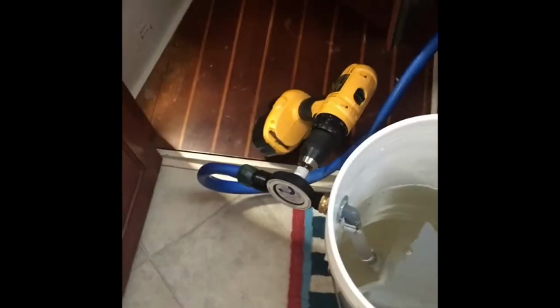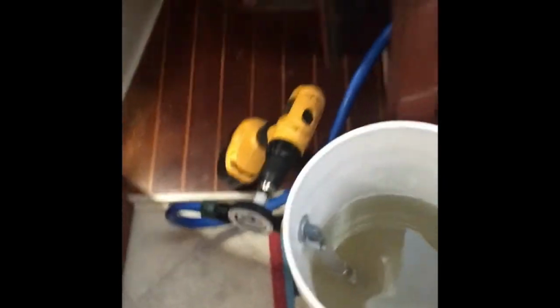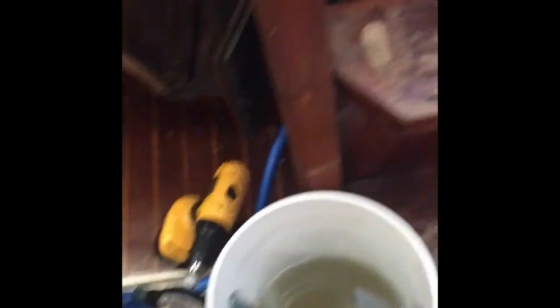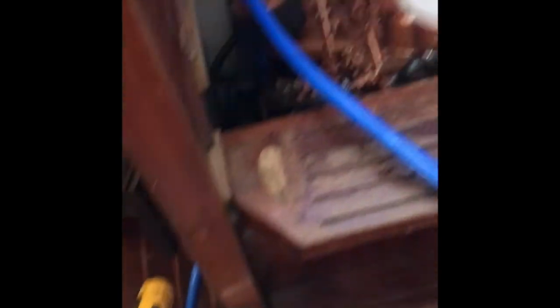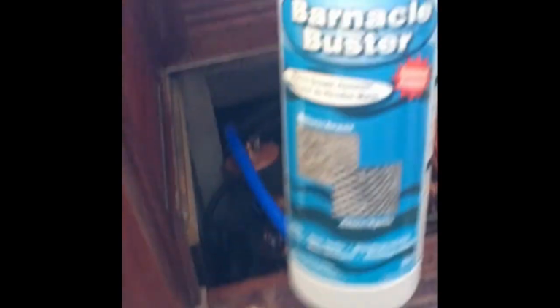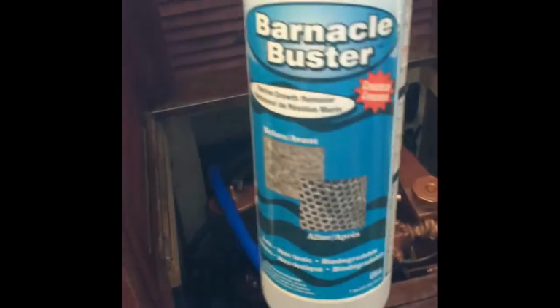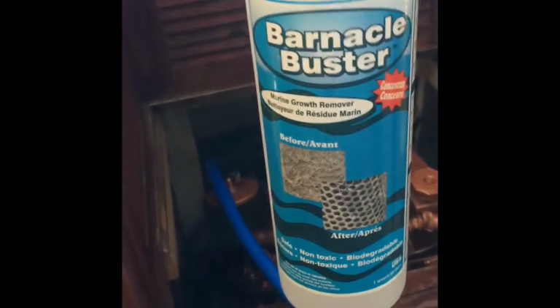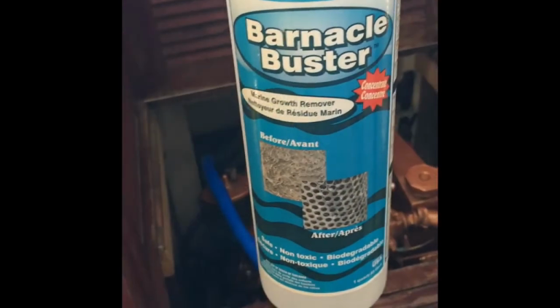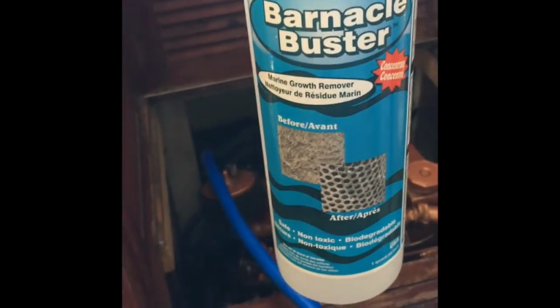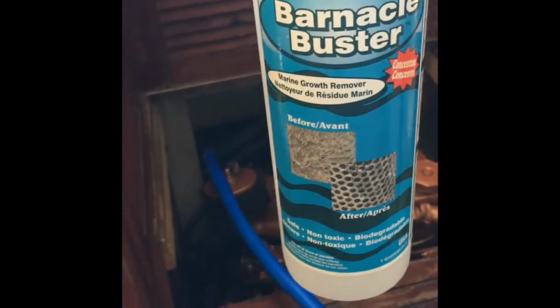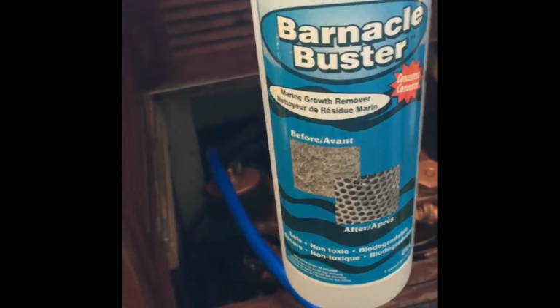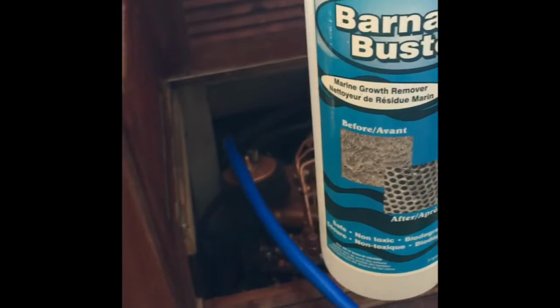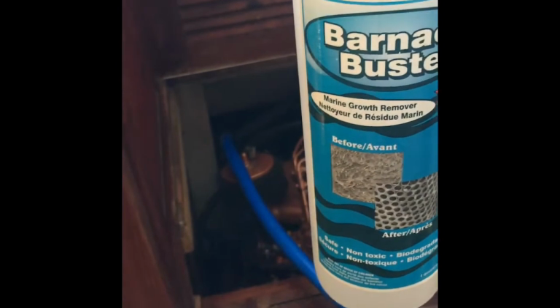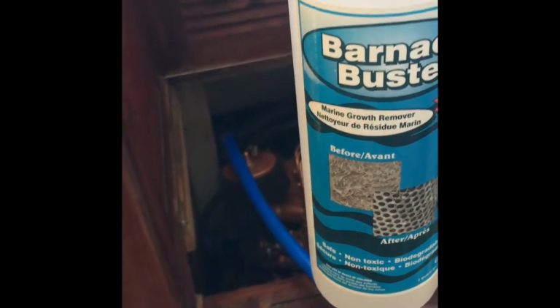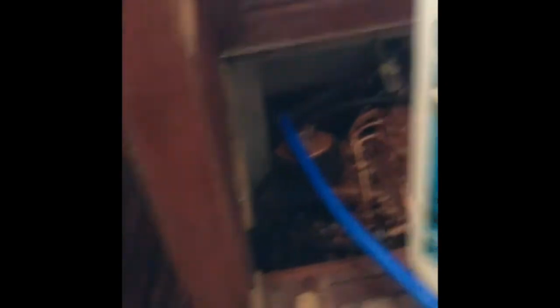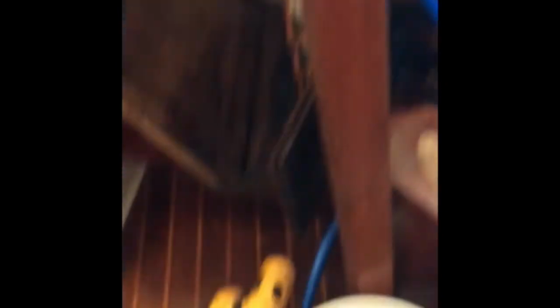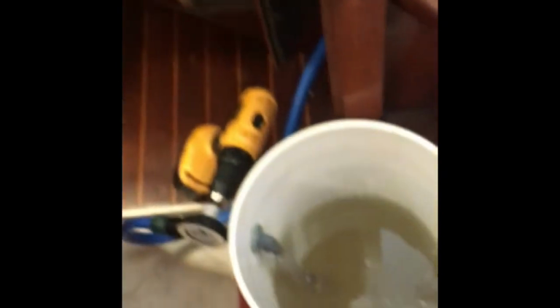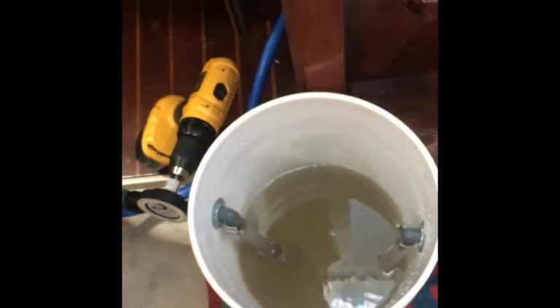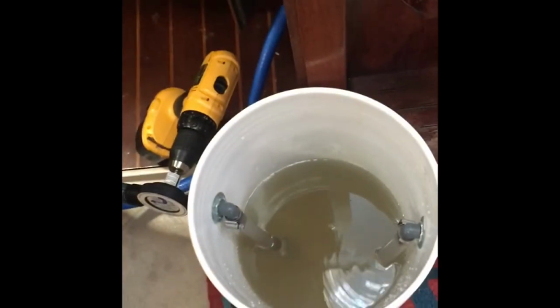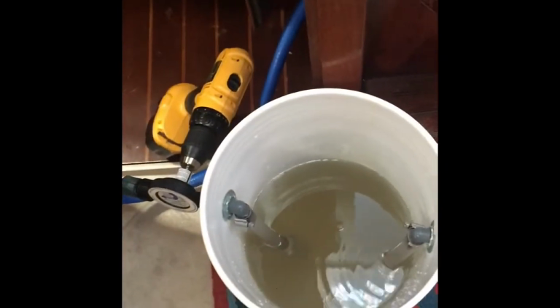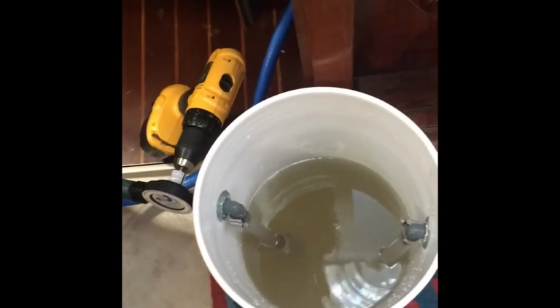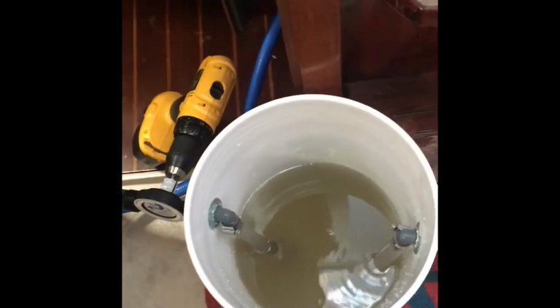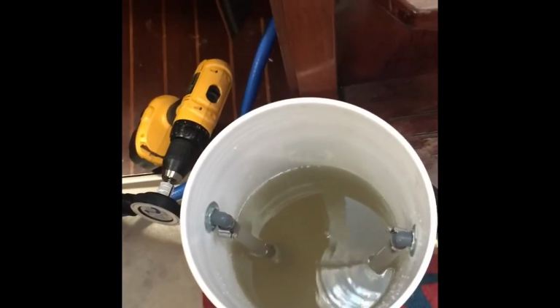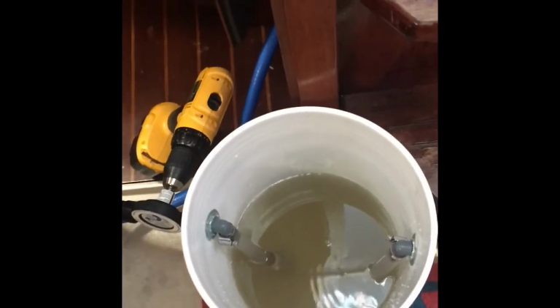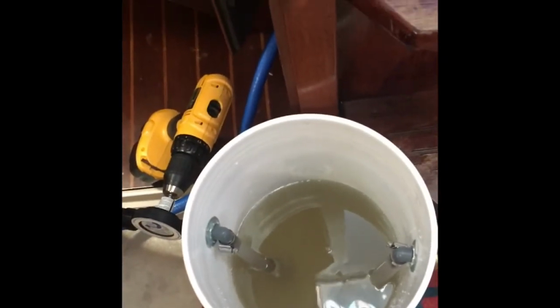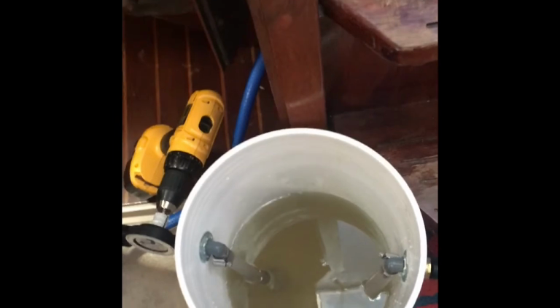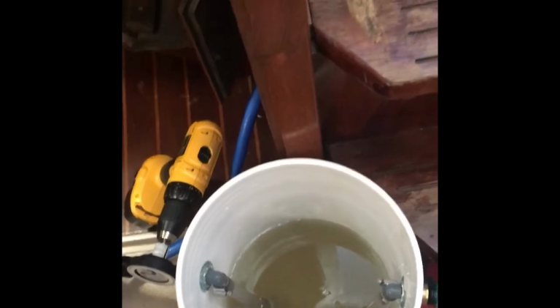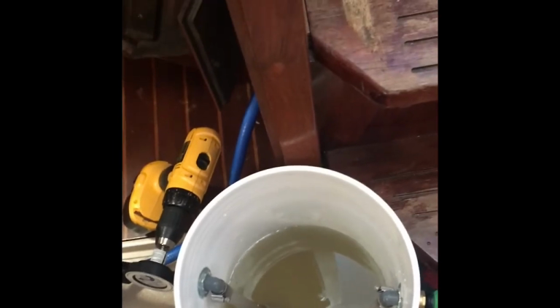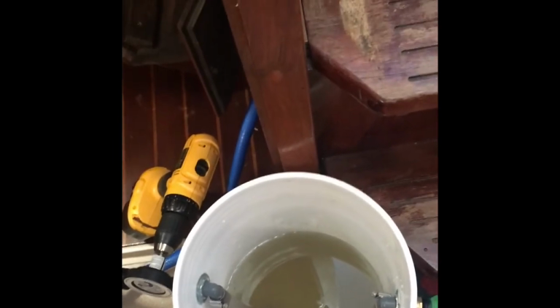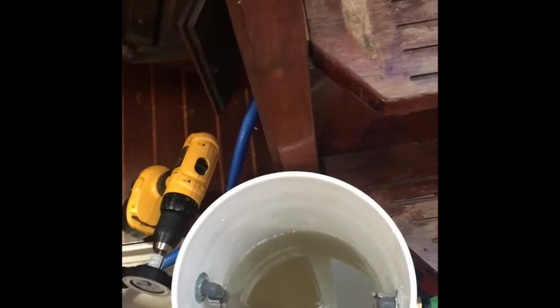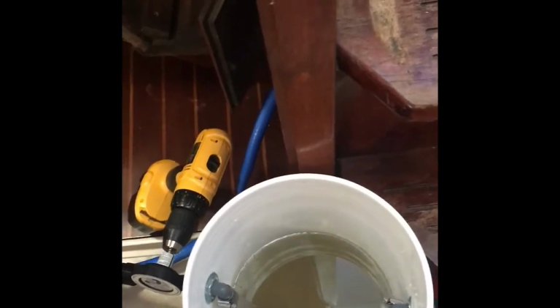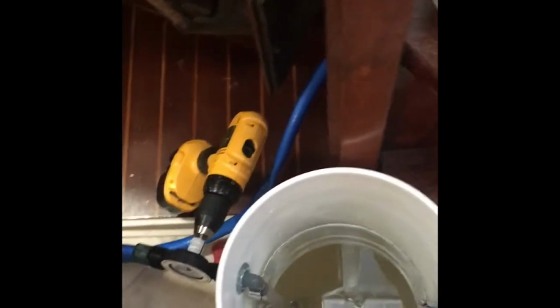This is what we're using. Barnacle Buster is a 4 to 1 mix, so there's a quart of this. I figure I've got more than a gallon, but it's close to 4 to 1.